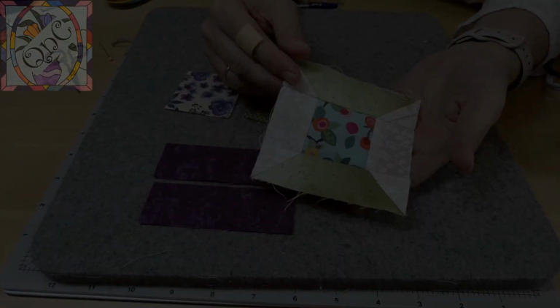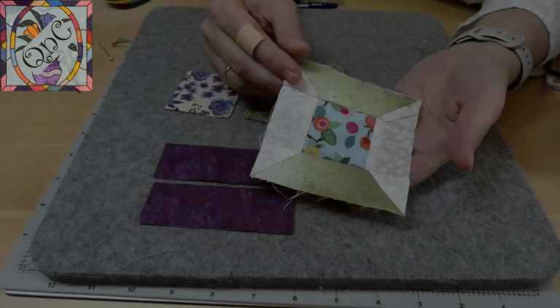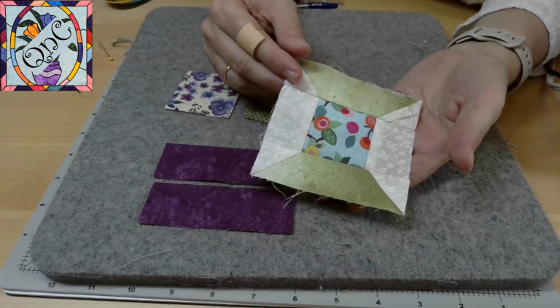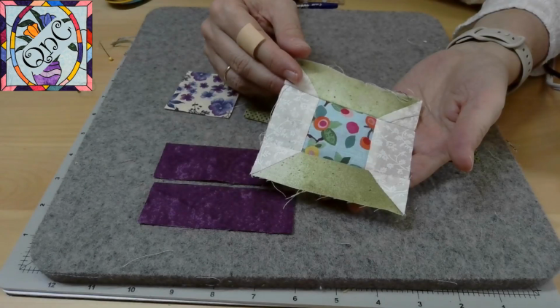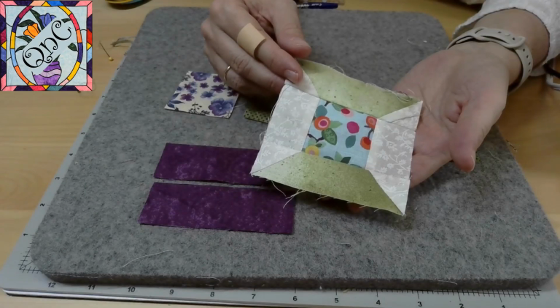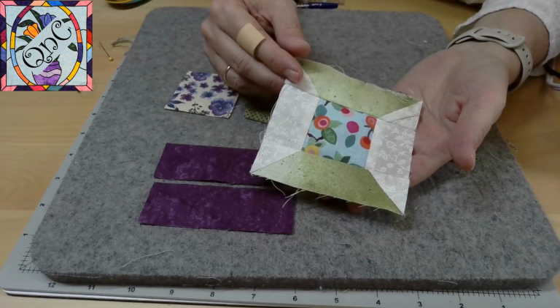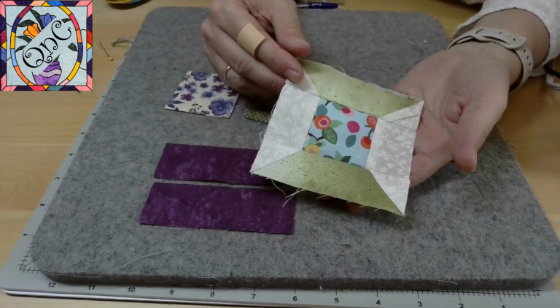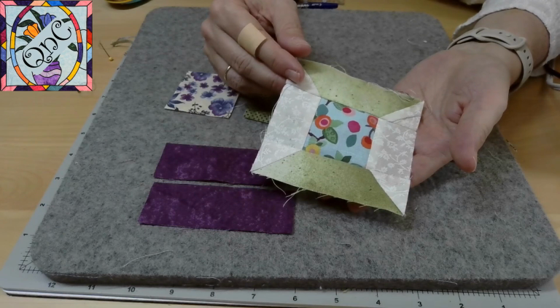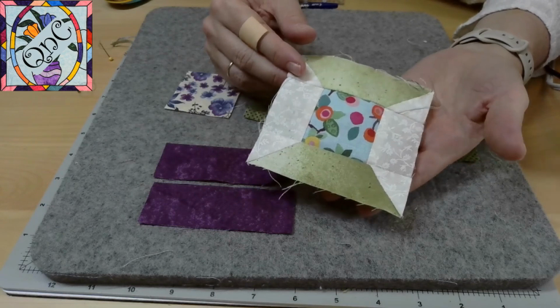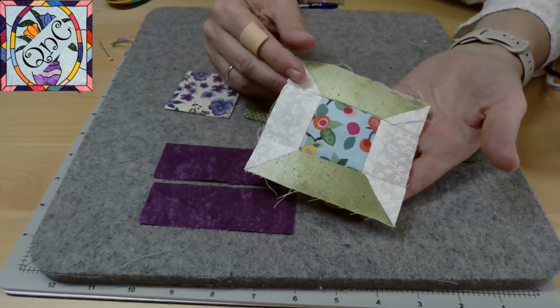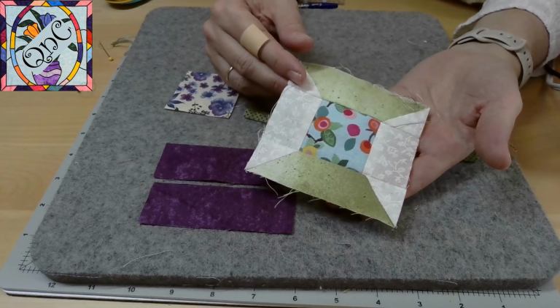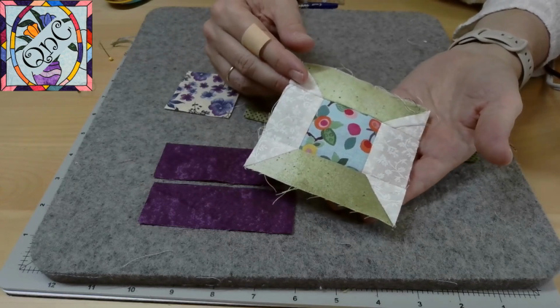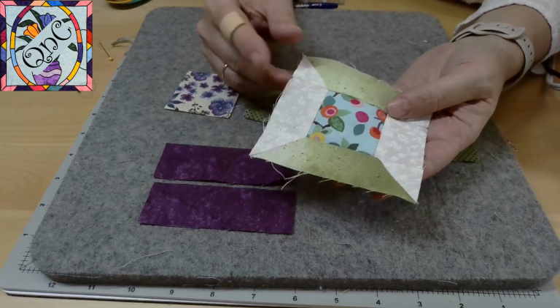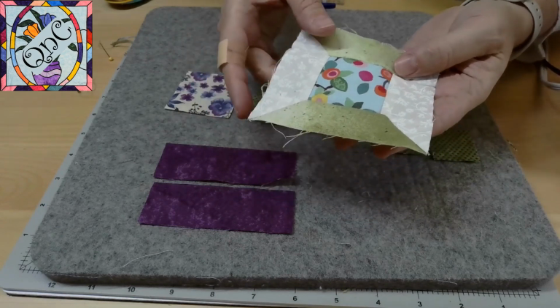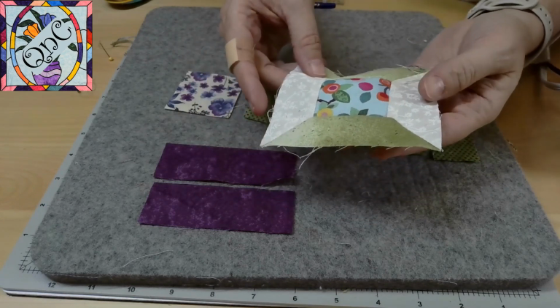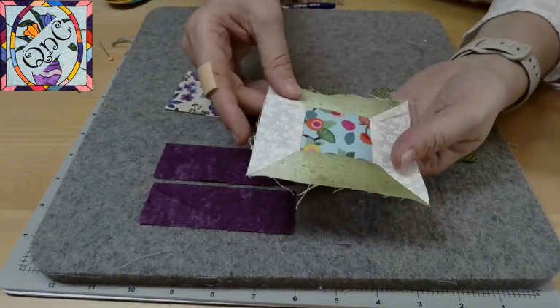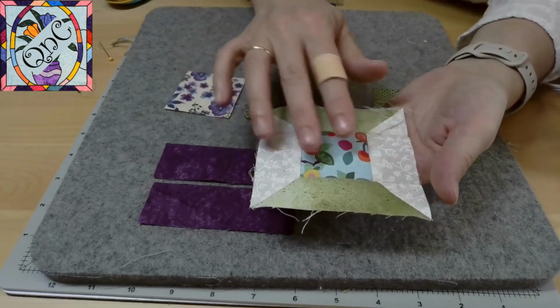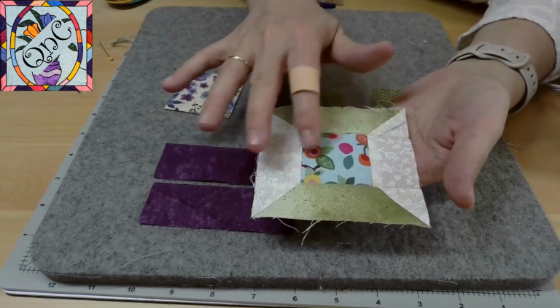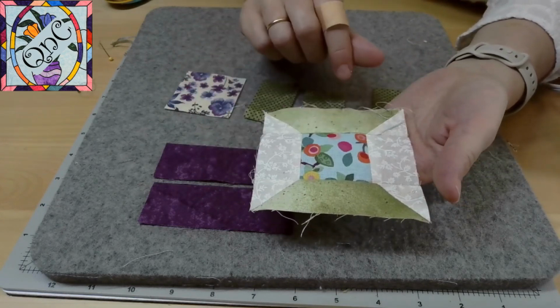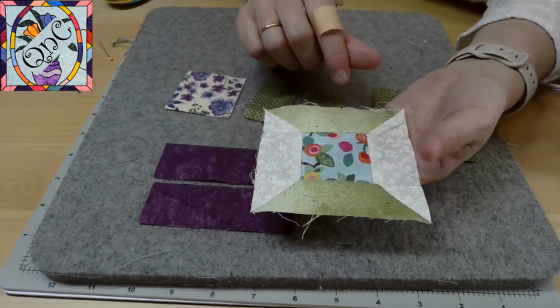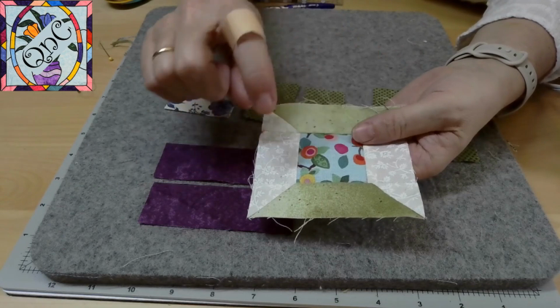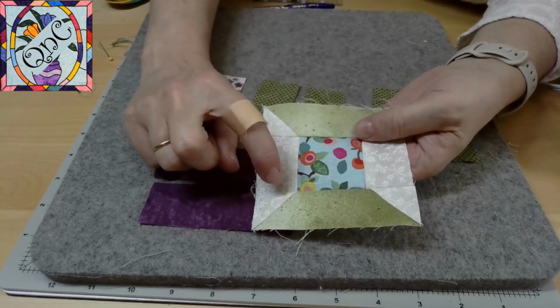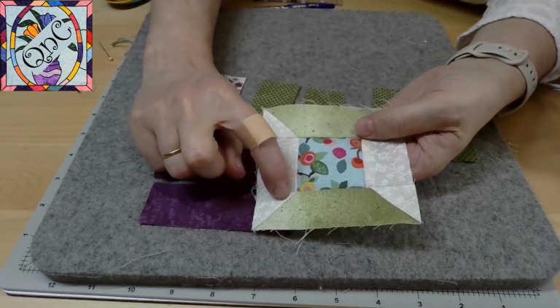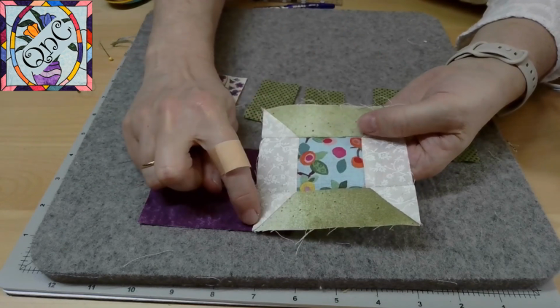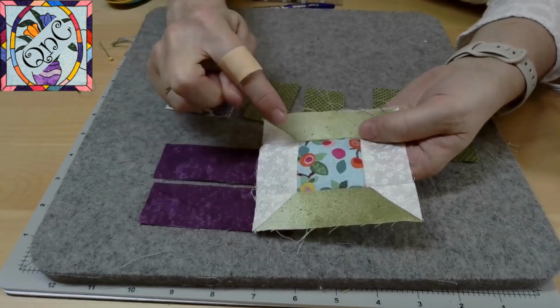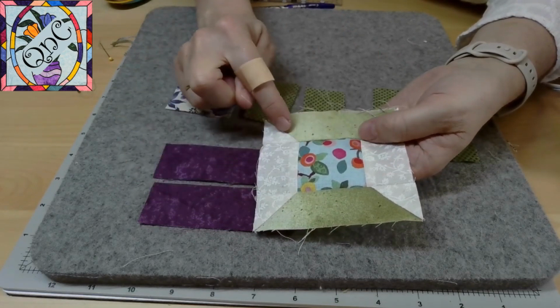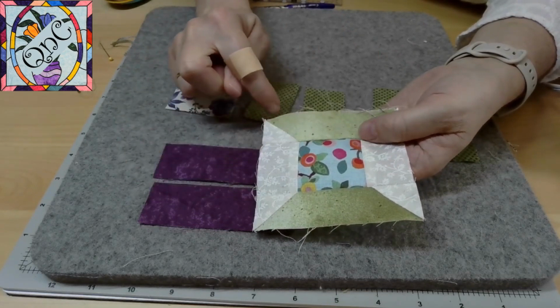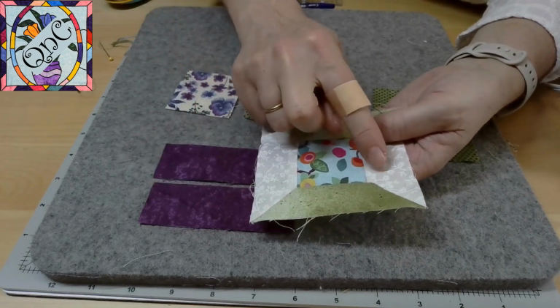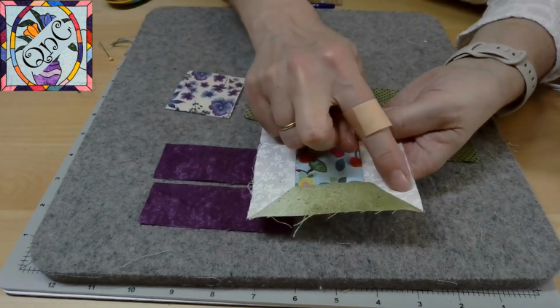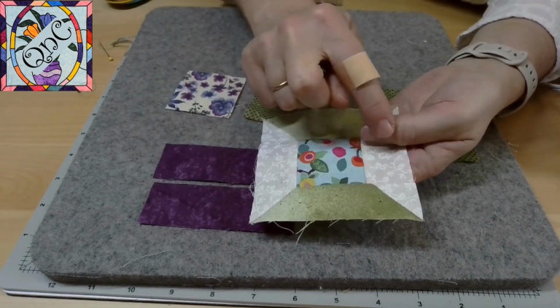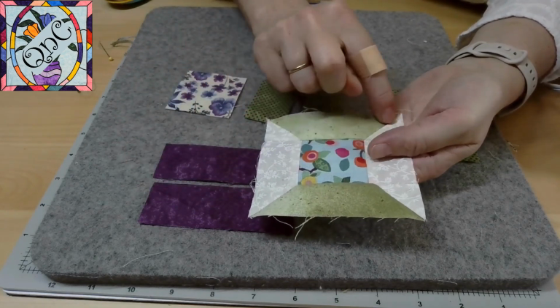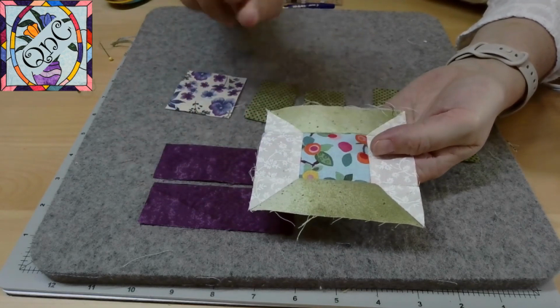Our Mastering the Minis block six is the spool block. This spool block has many straight lines, but we do have some triangles here on the ends.